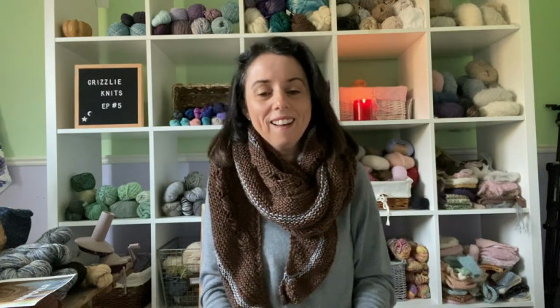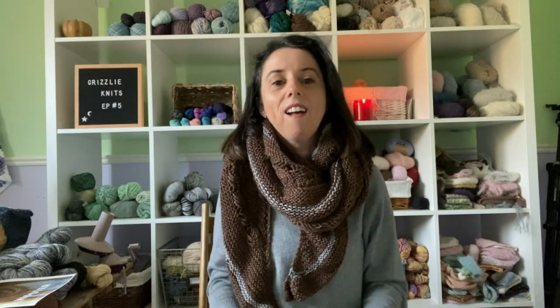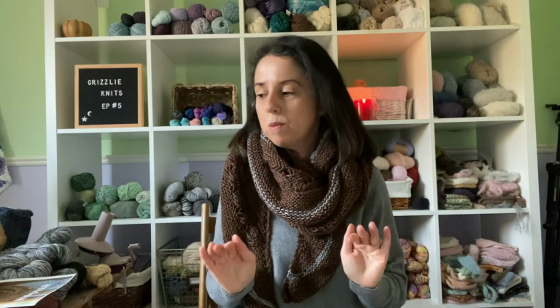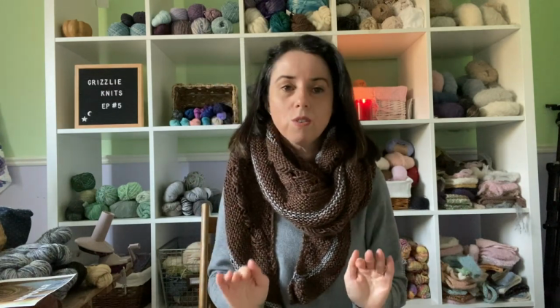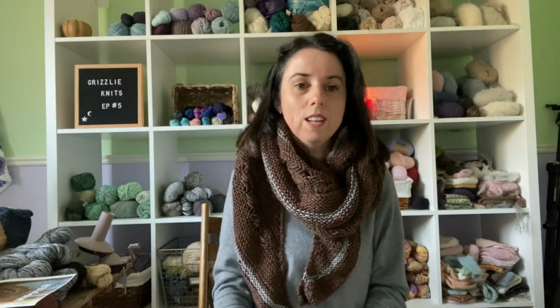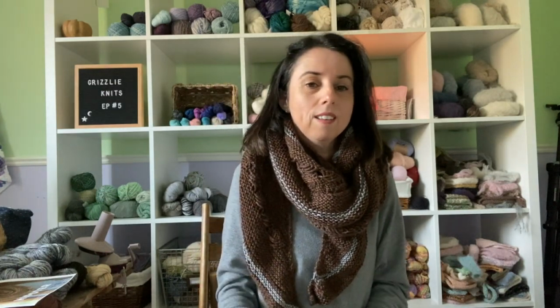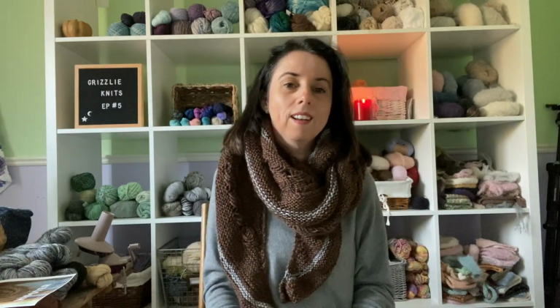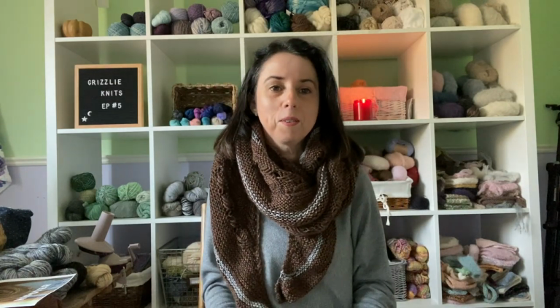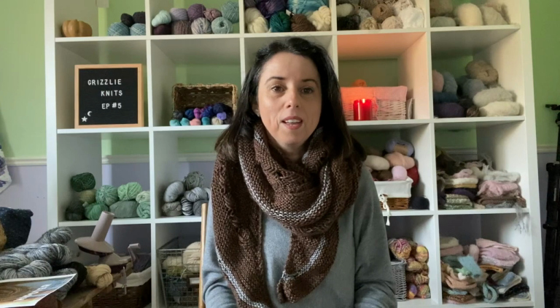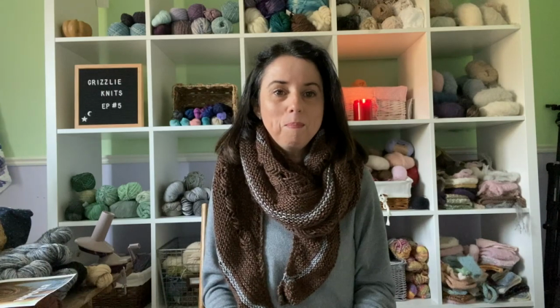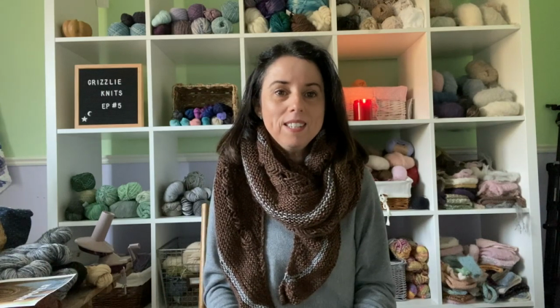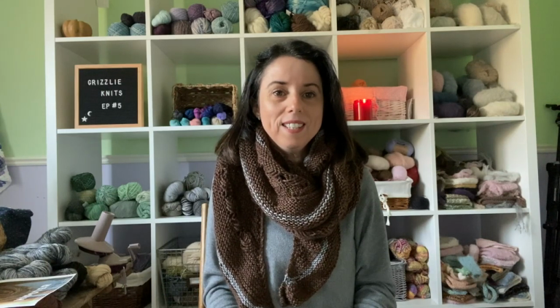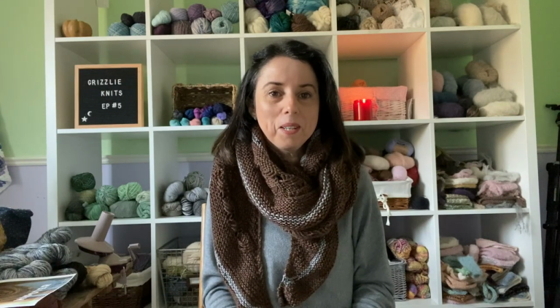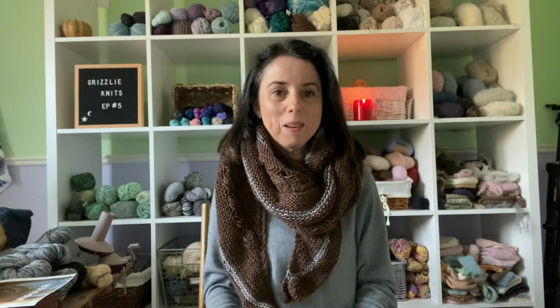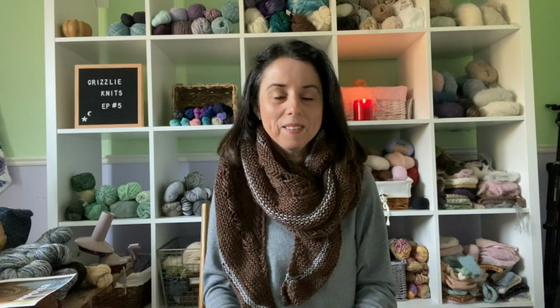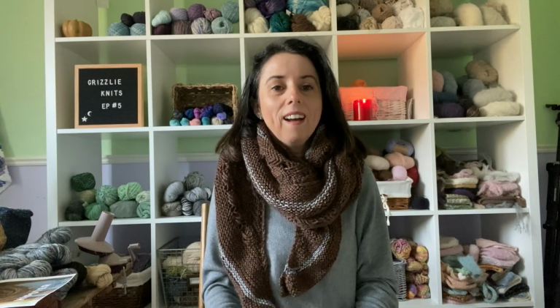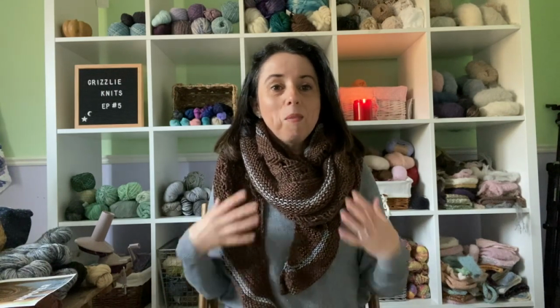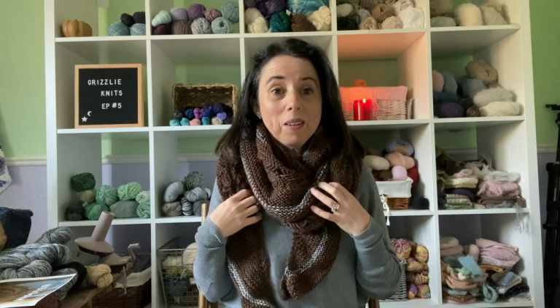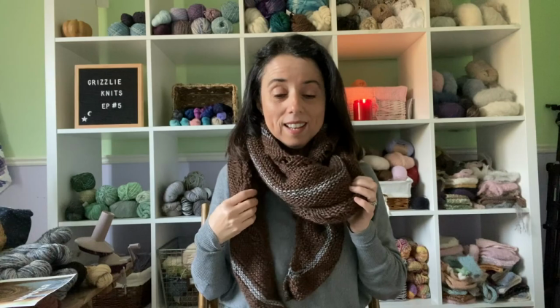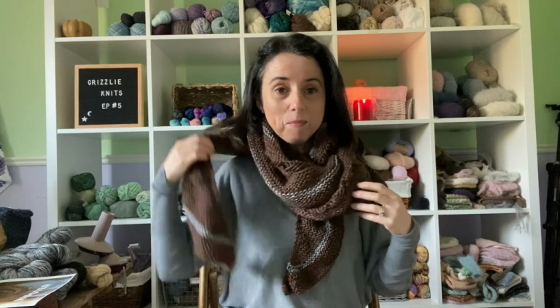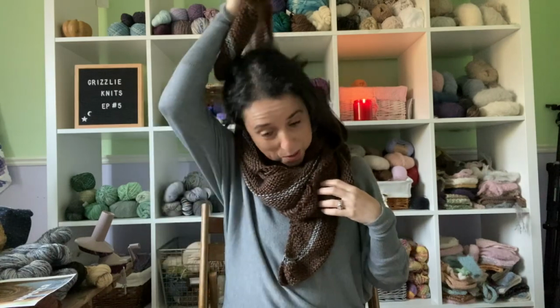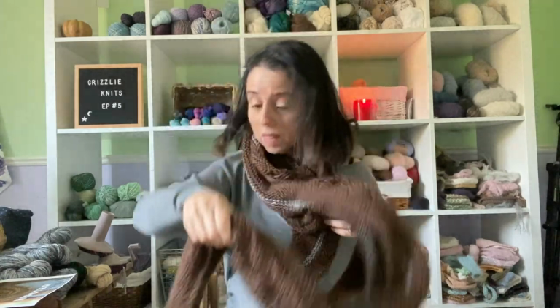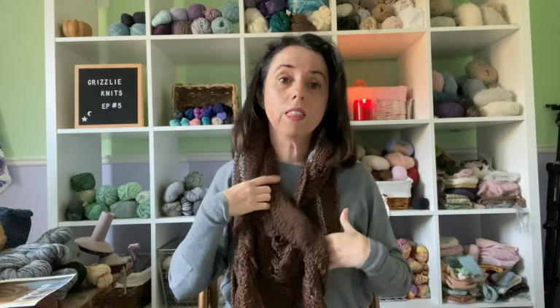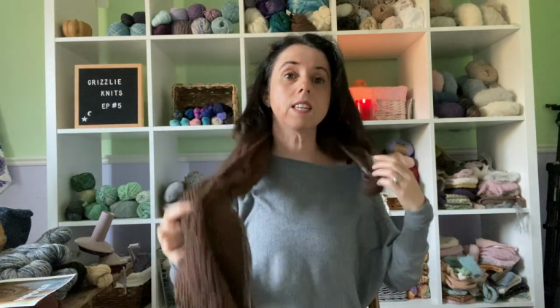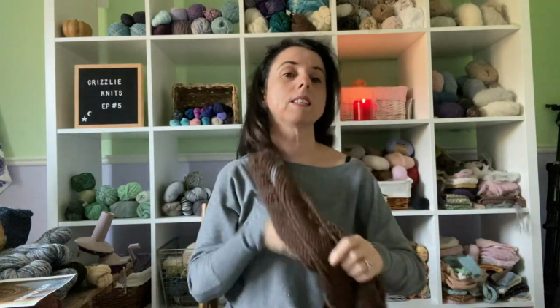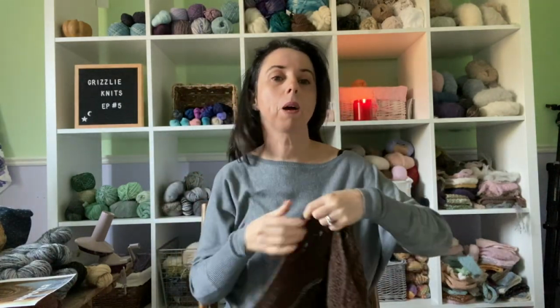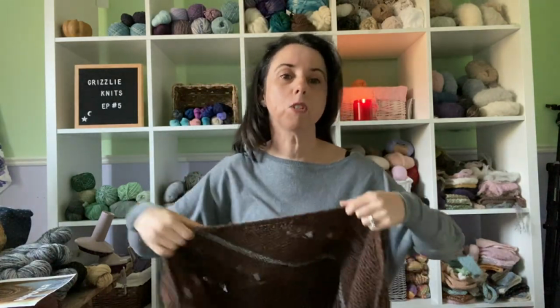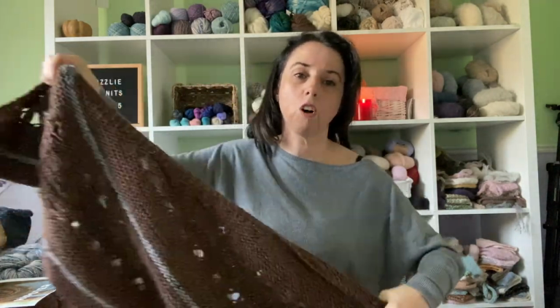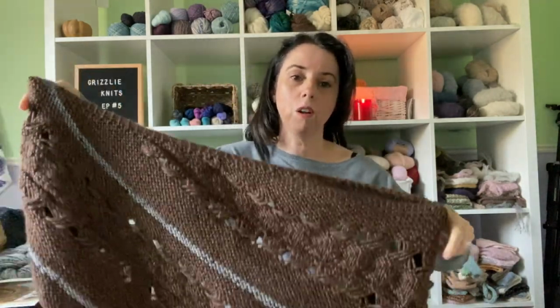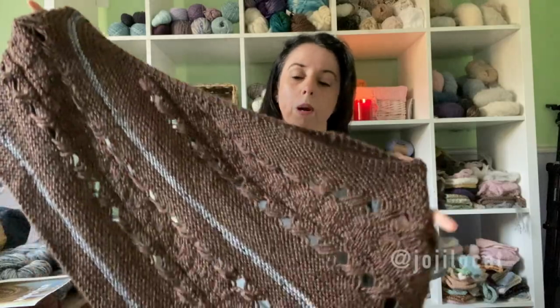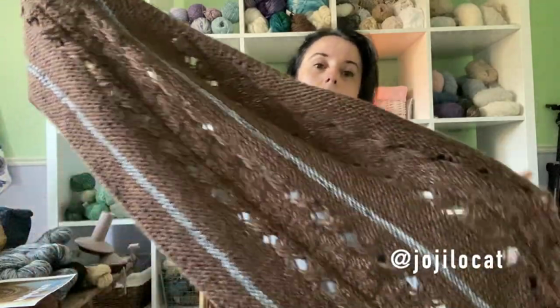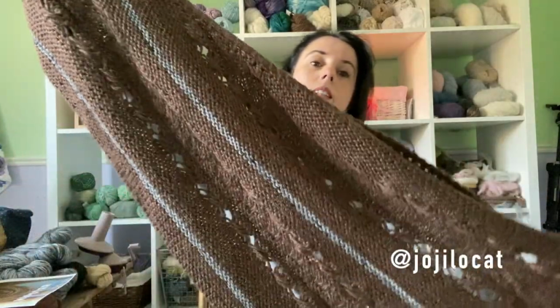I have so much to show you today — it was a busy, crazy knitting week, the best kind. What am I wearing today? Let me show you. This is my Hipster Shawl by Hokey Locatelli.